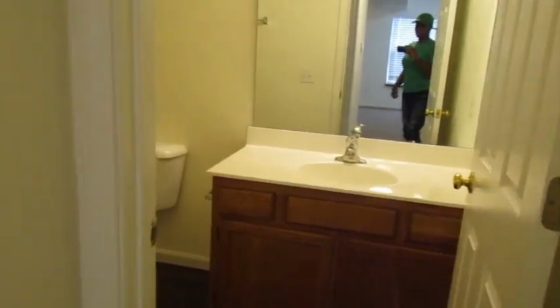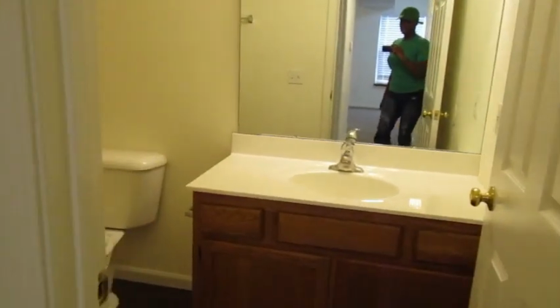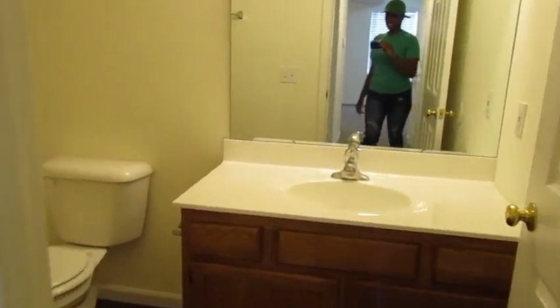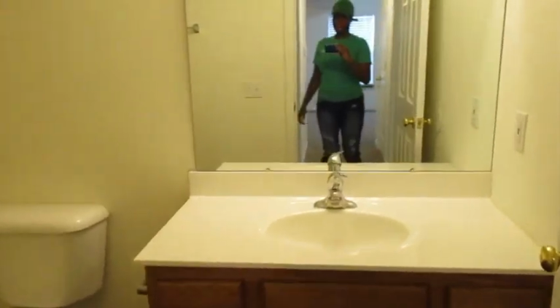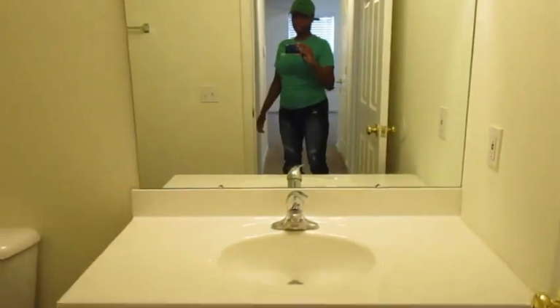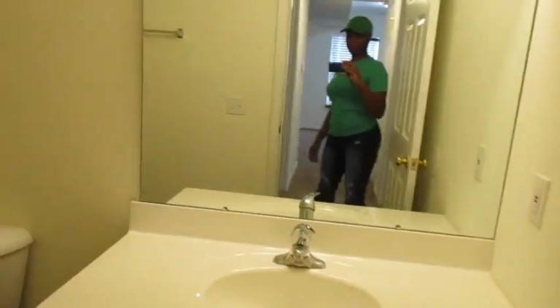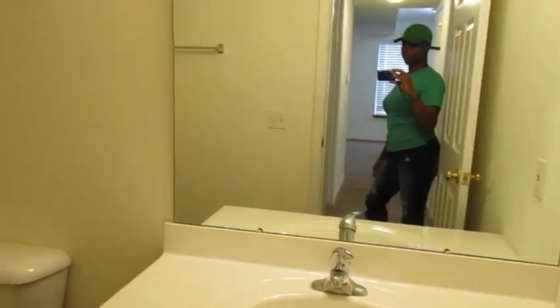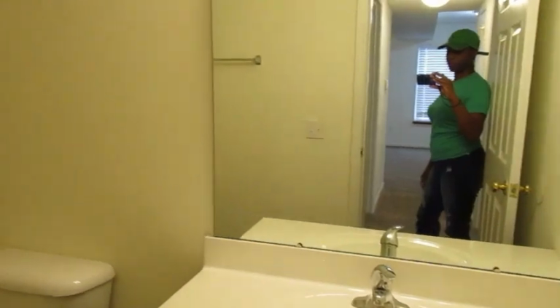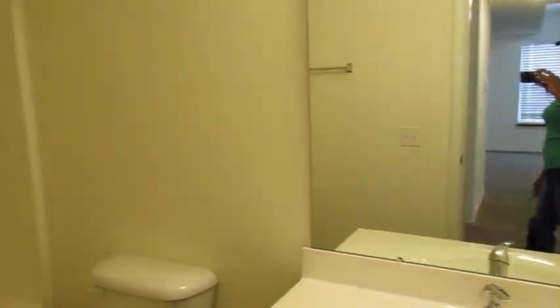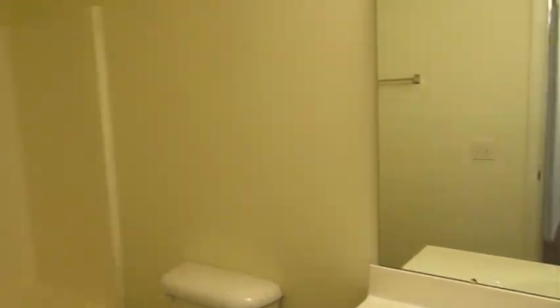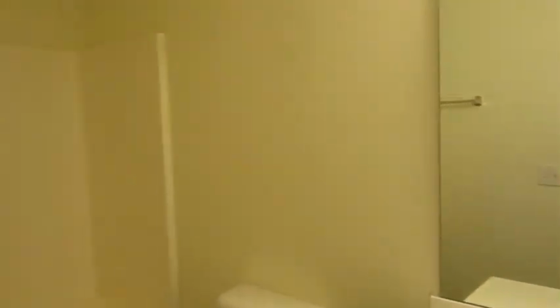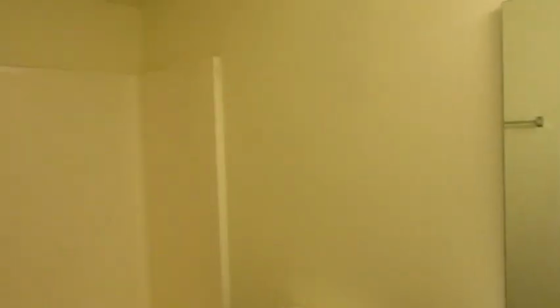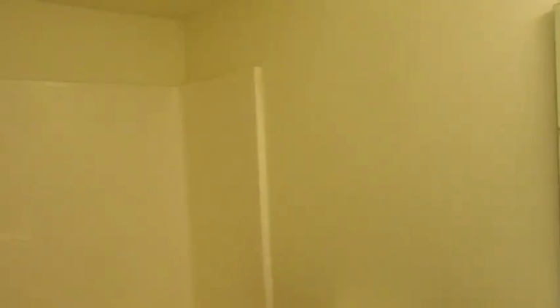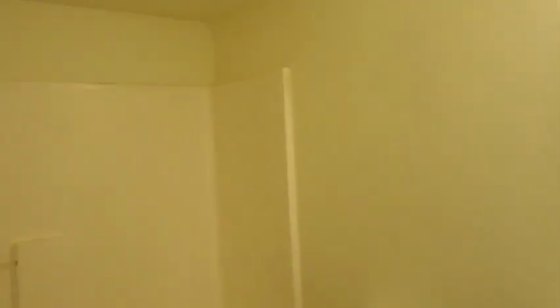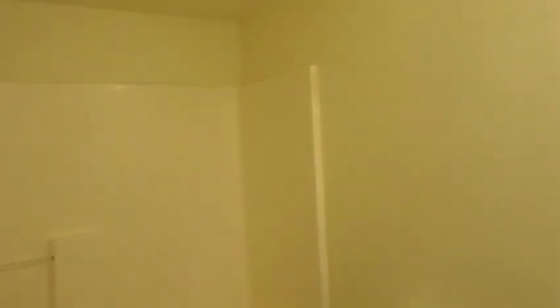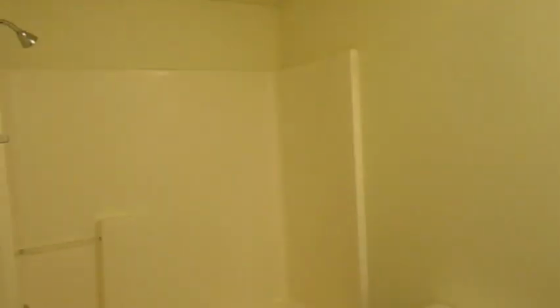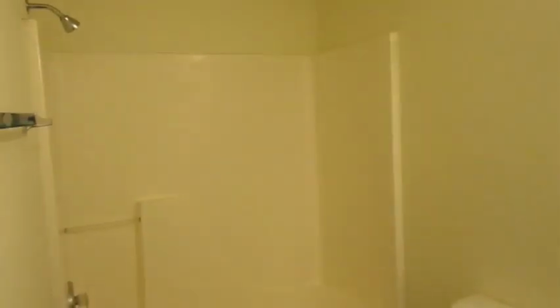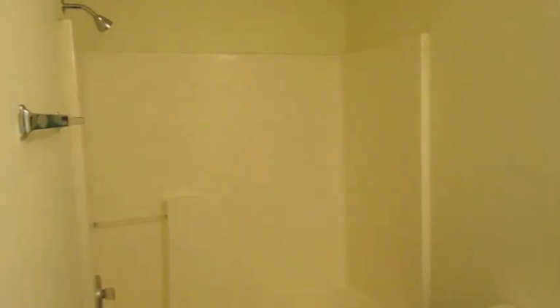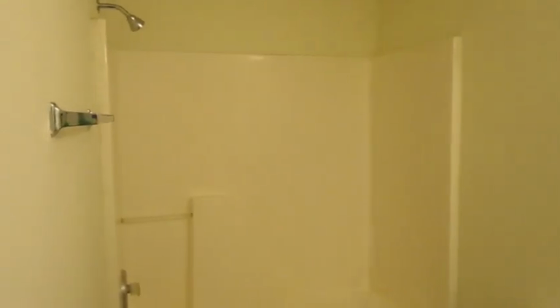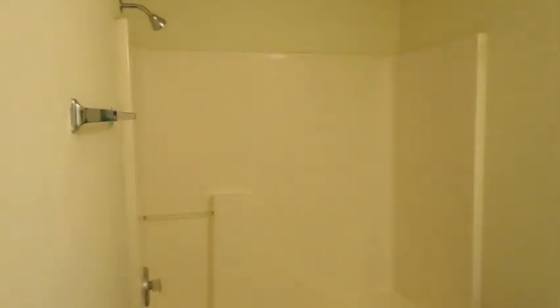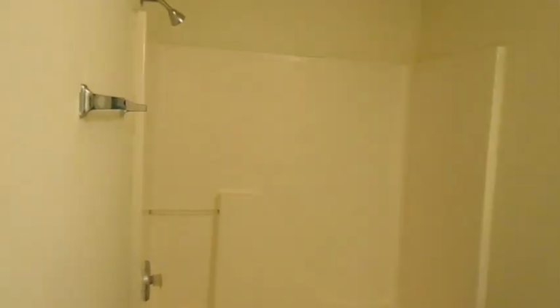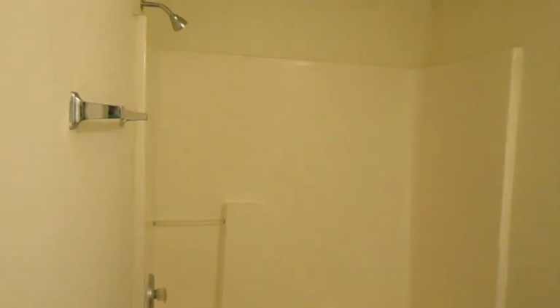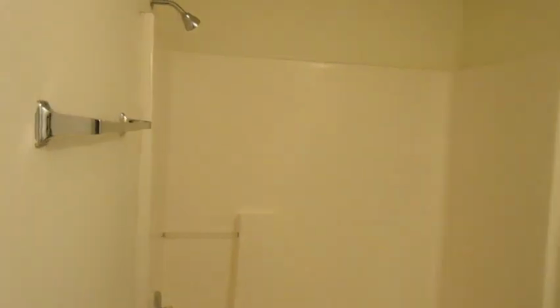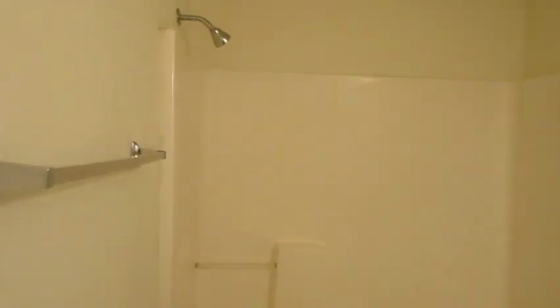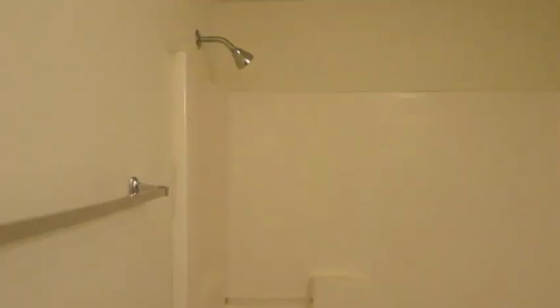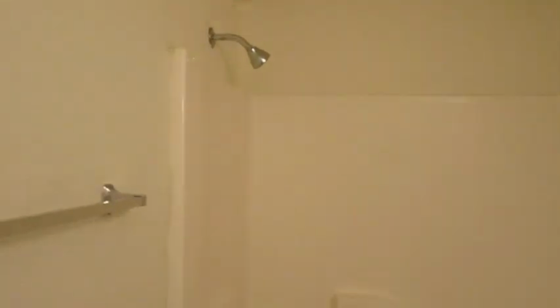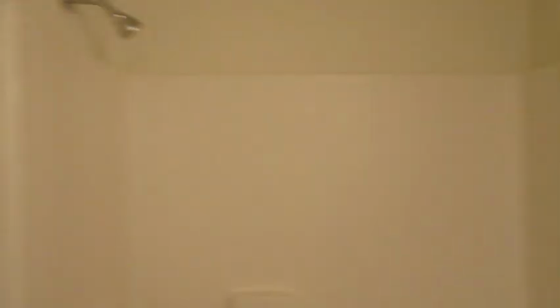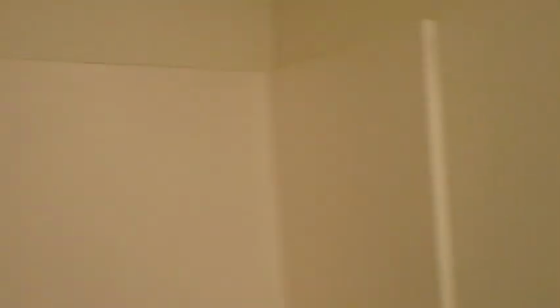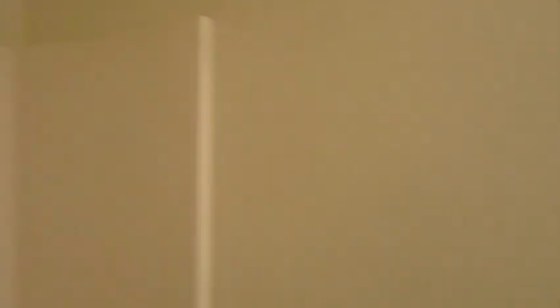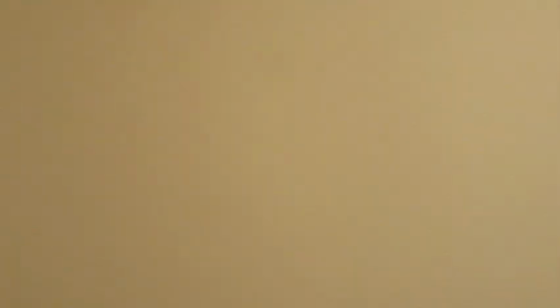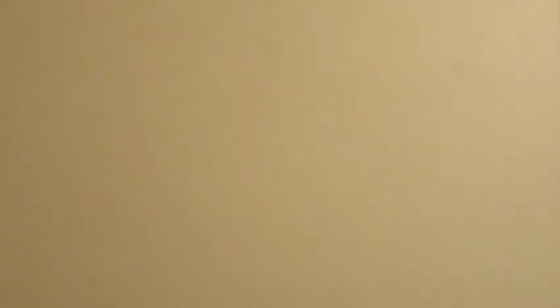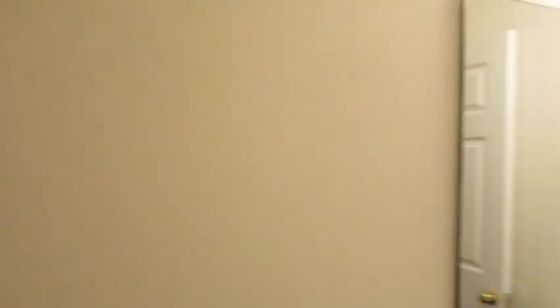Let's check out the downstairs bathroom — shower tub combo and vanity lights.